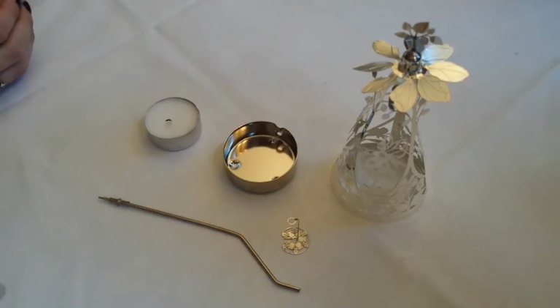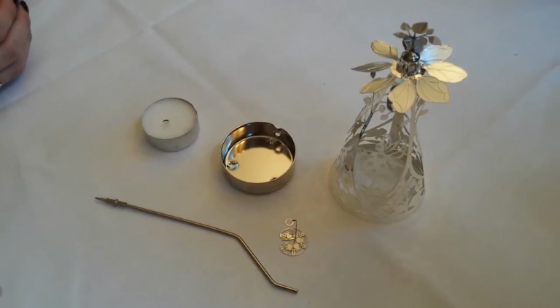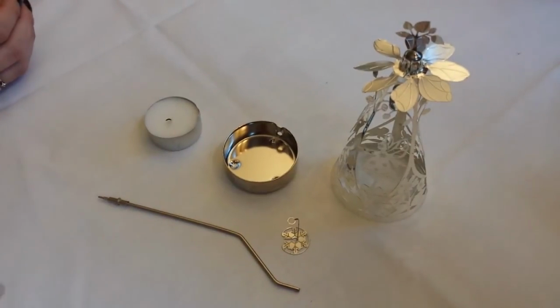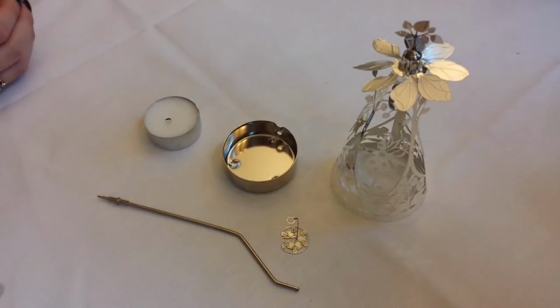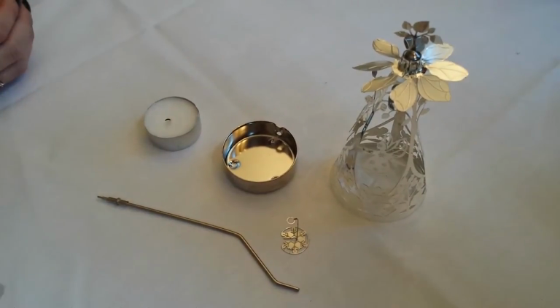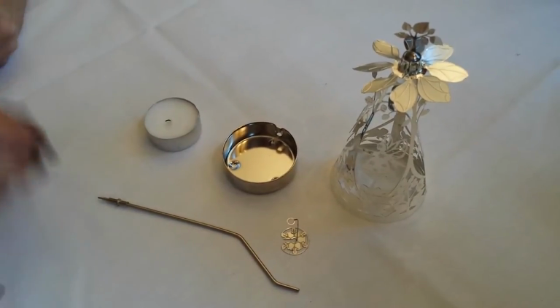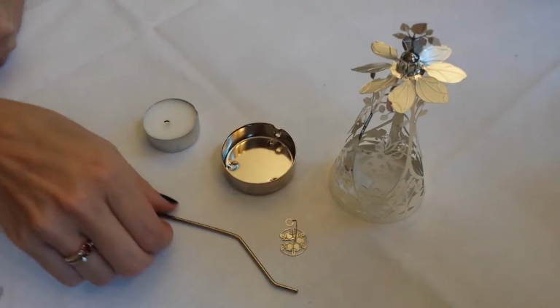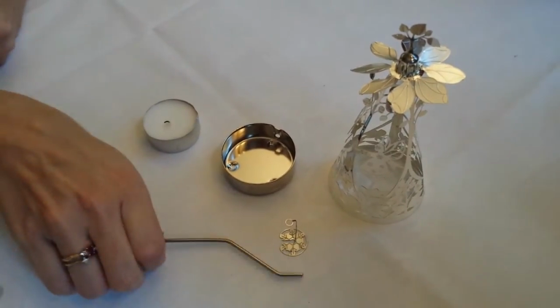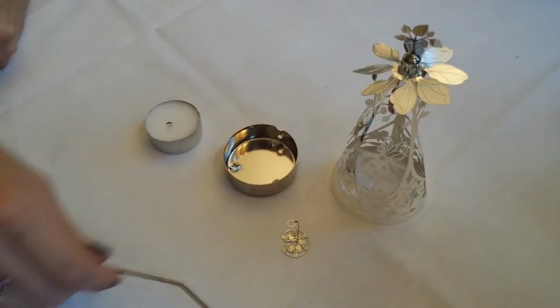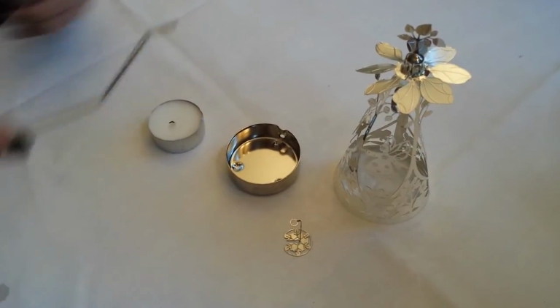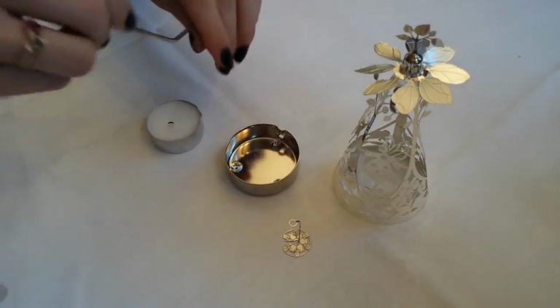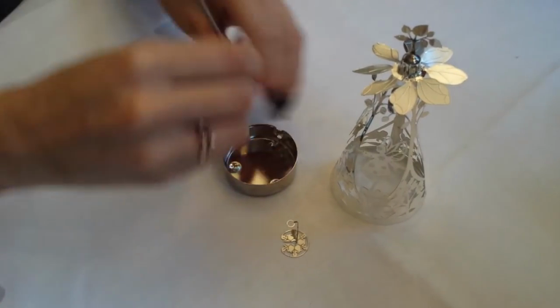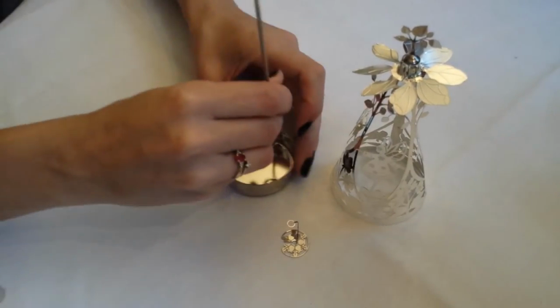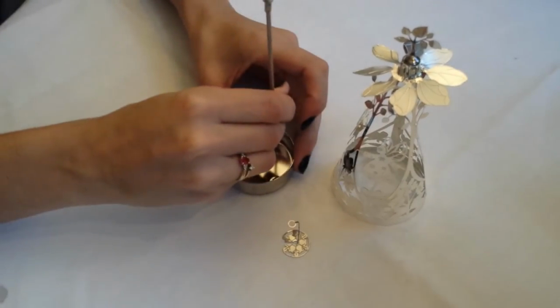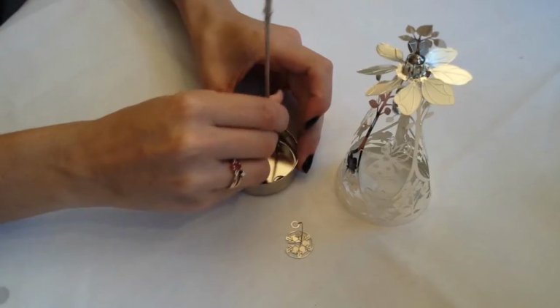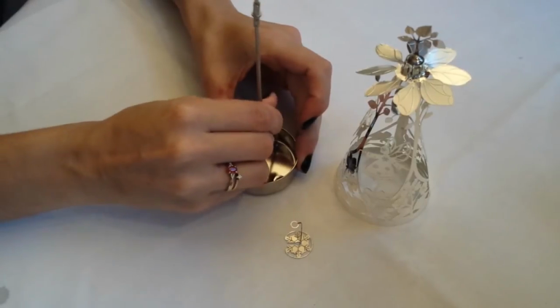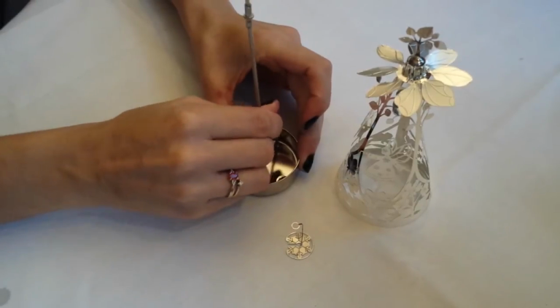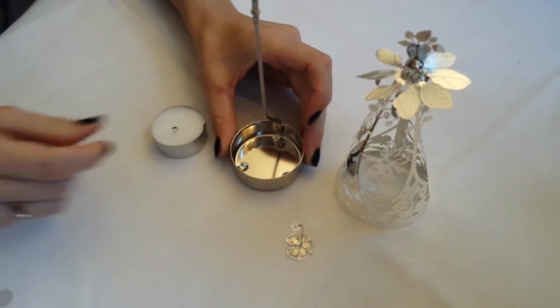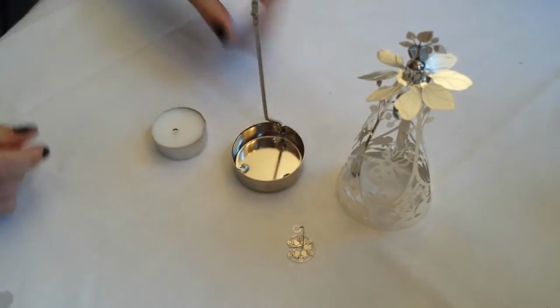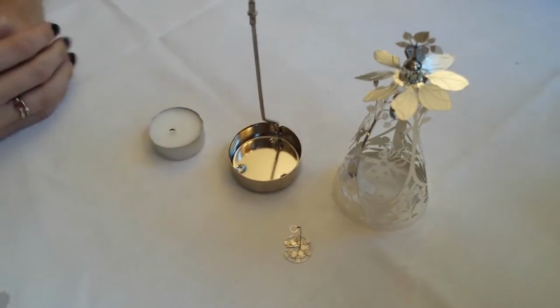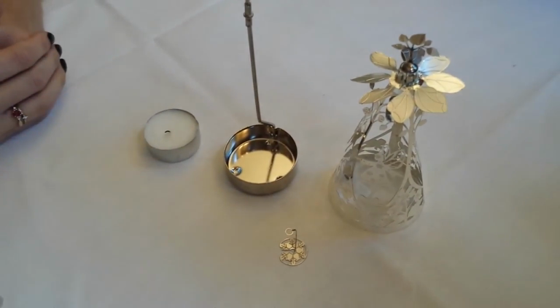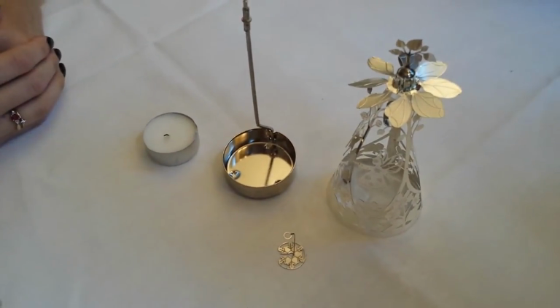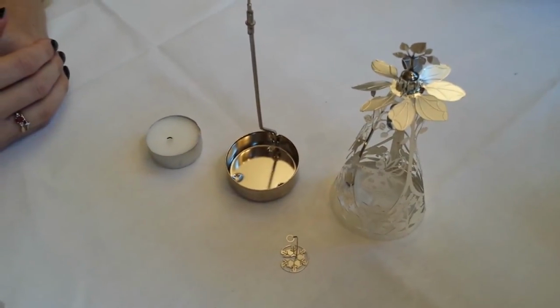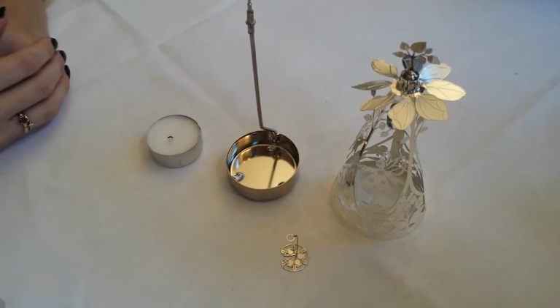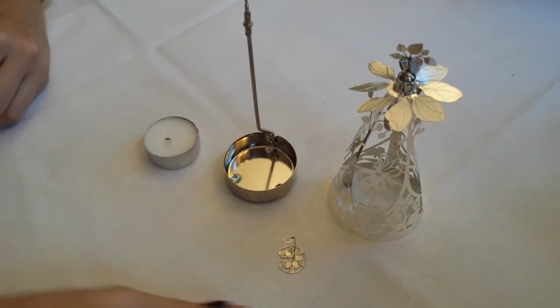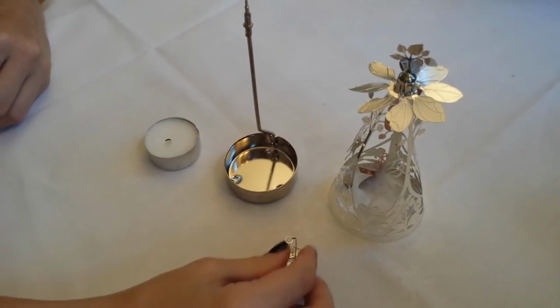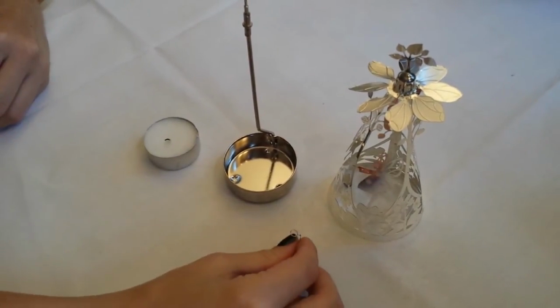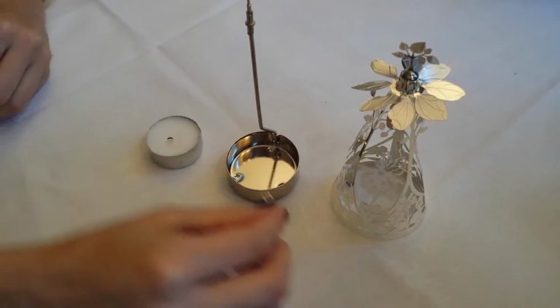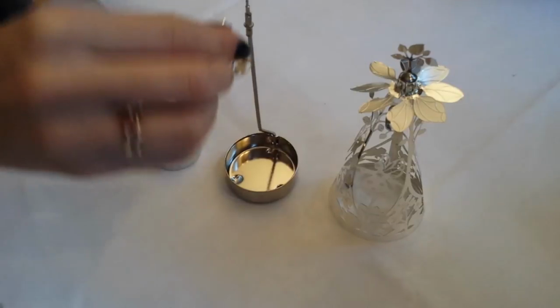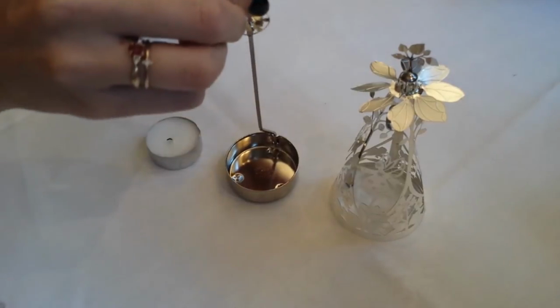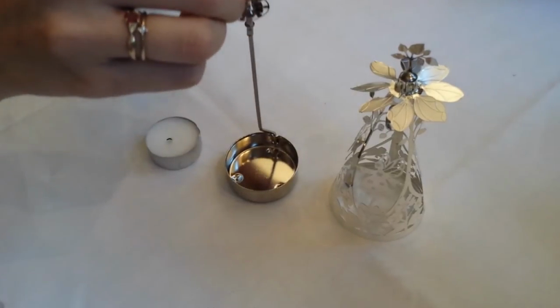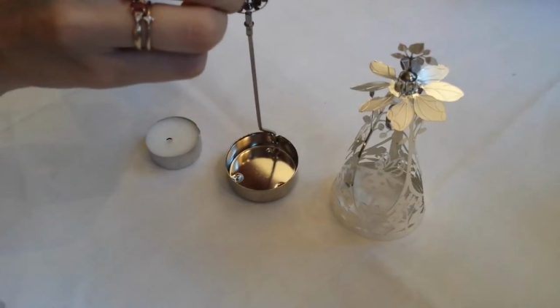The first step is to place the spindle onto the candle holder stand. Then place the air circulator onto the spindle in order to let the tree panel turn smoothly.